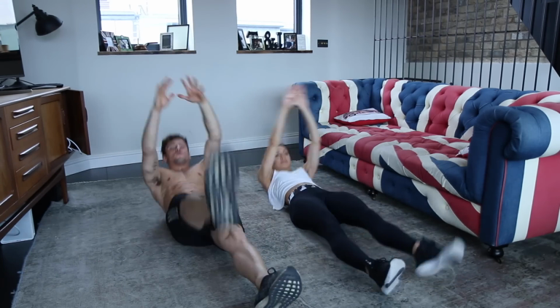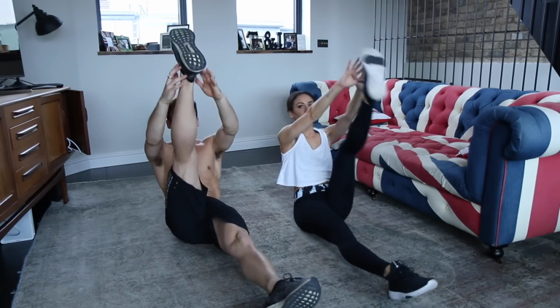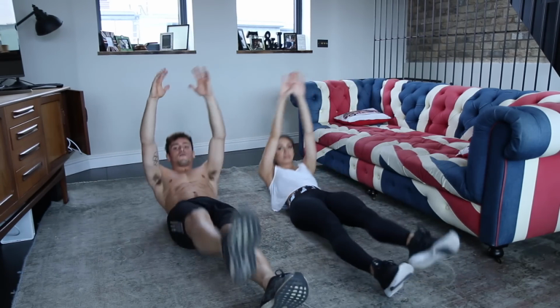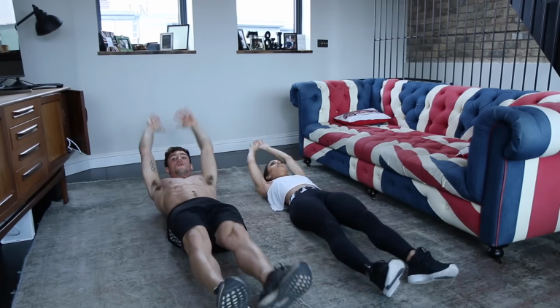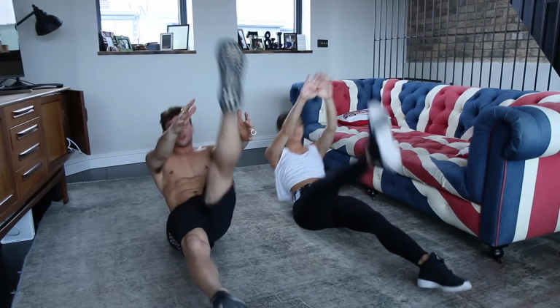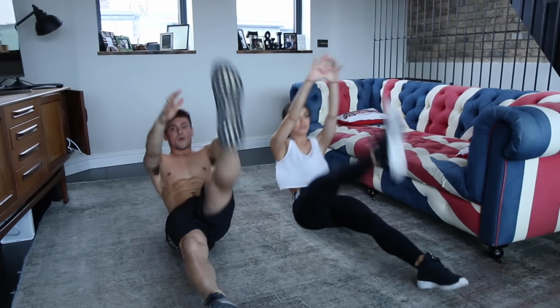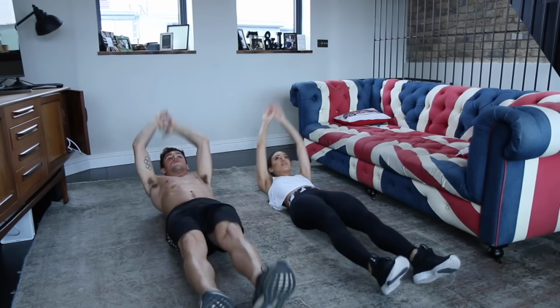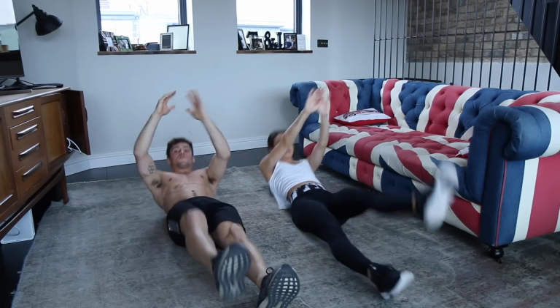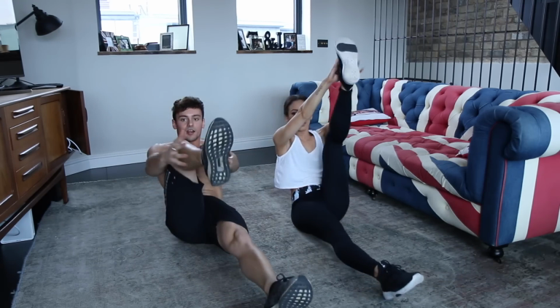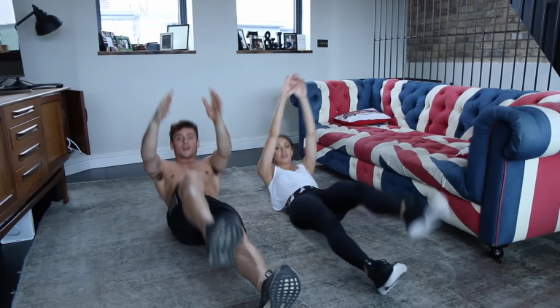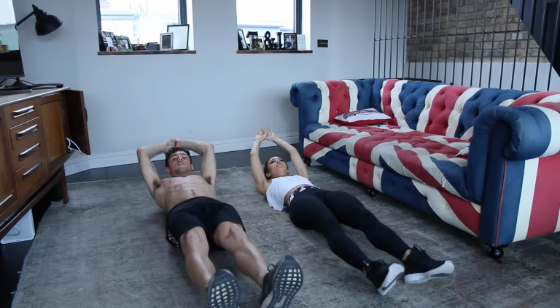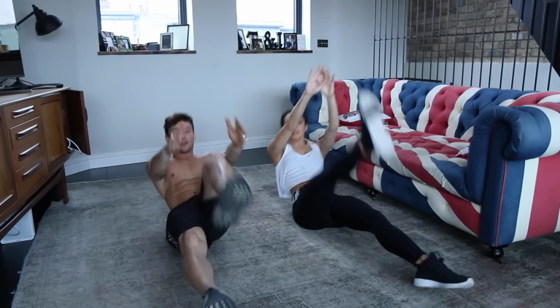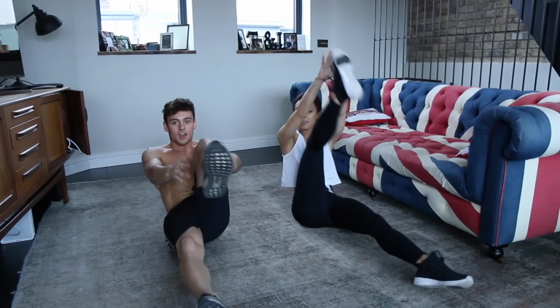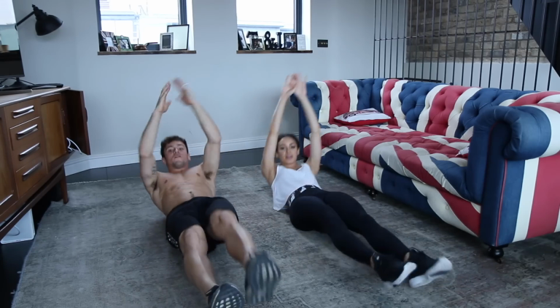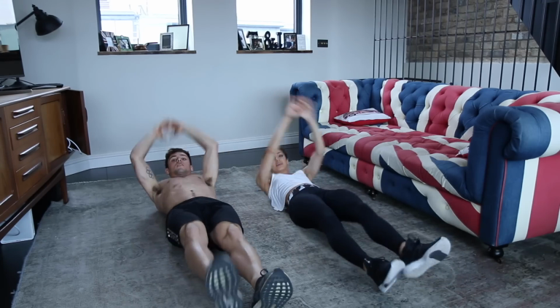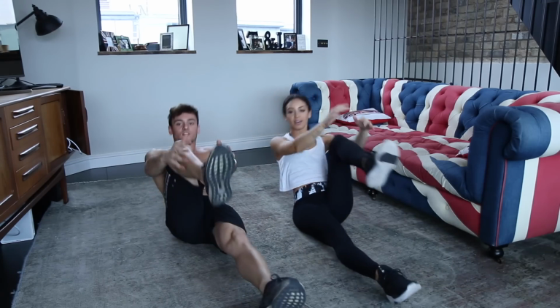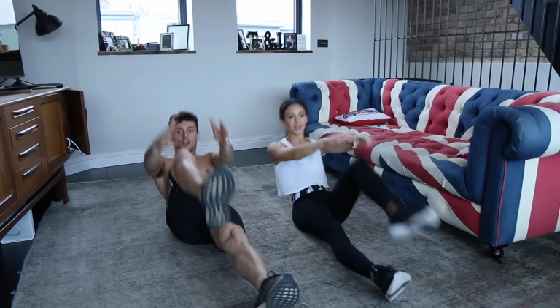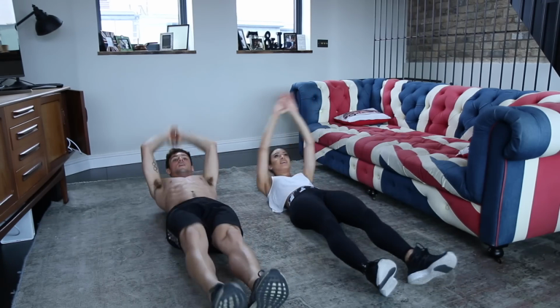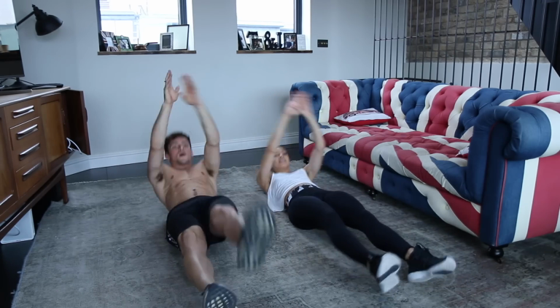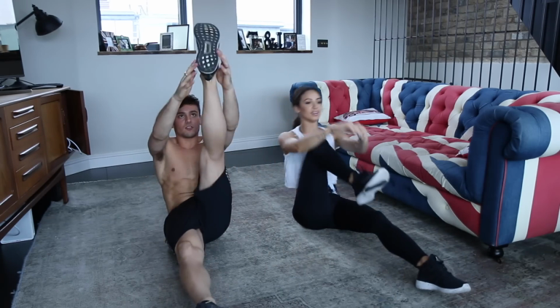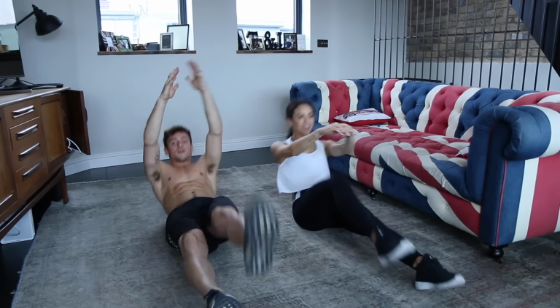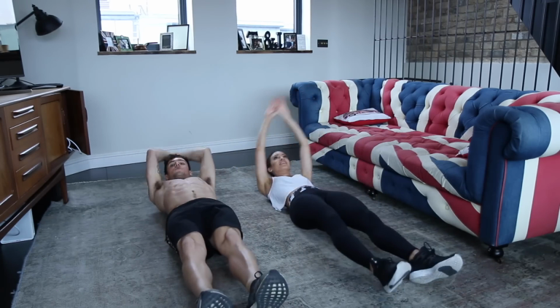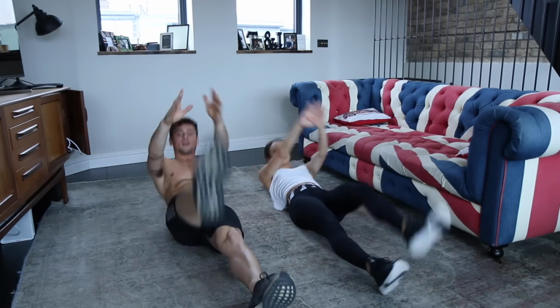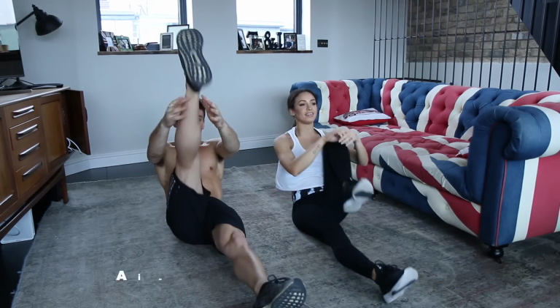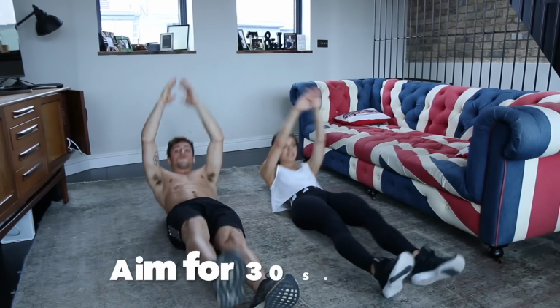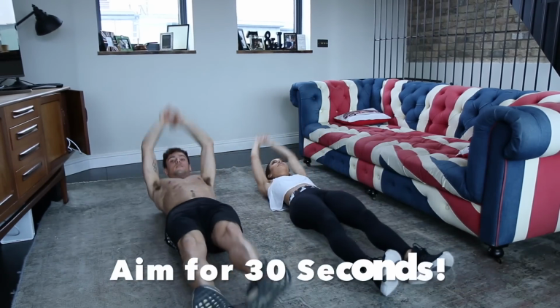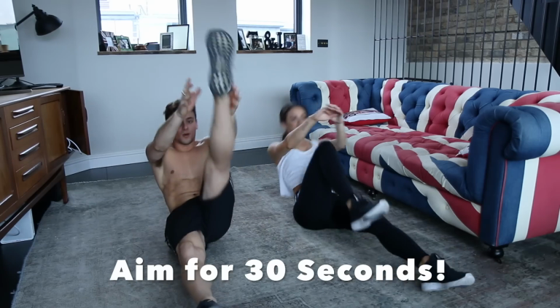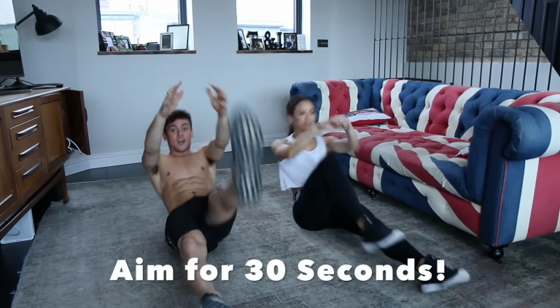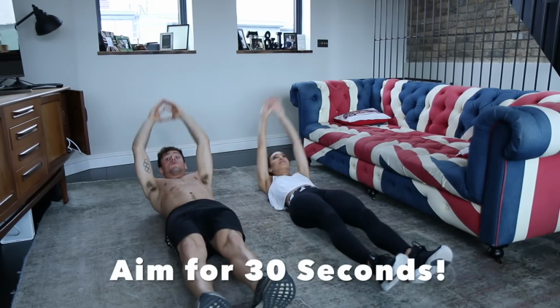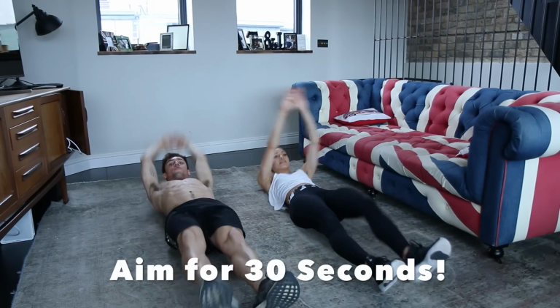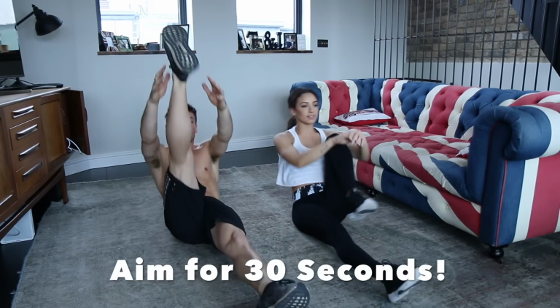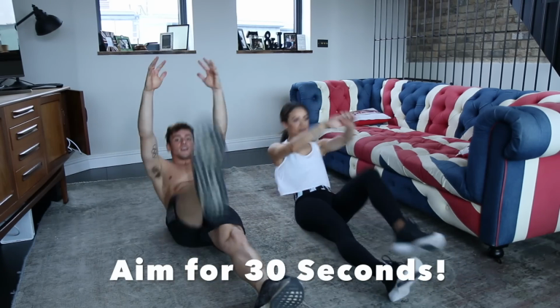If you find this a little bit difficult you can always bend your leg and bring them in a little bit like this as a bit of an easier progression. But aim to try and keep your legs straight for a more intense core workout, and aim to do about 30 seconds at least.